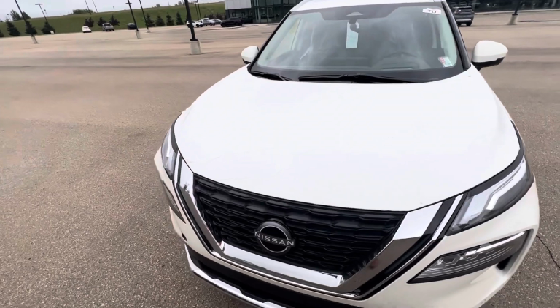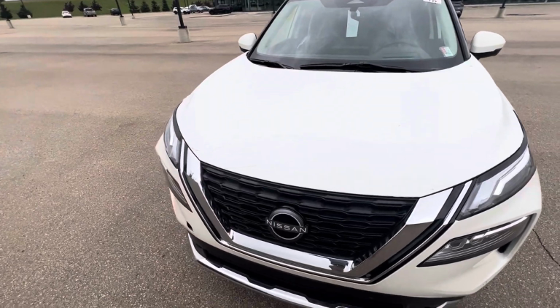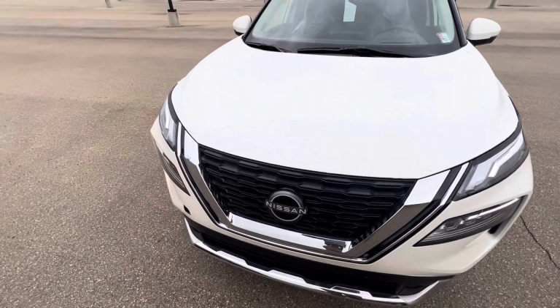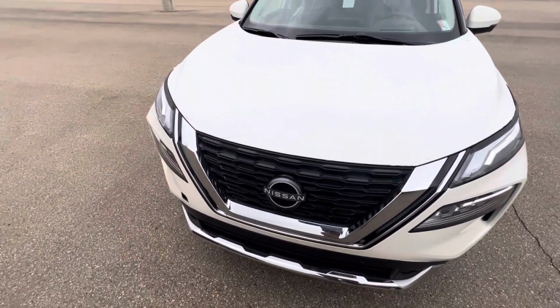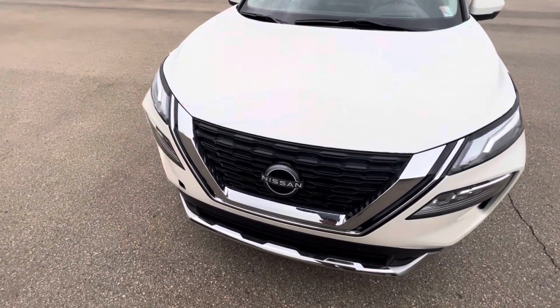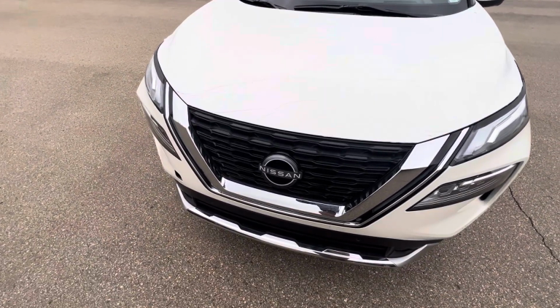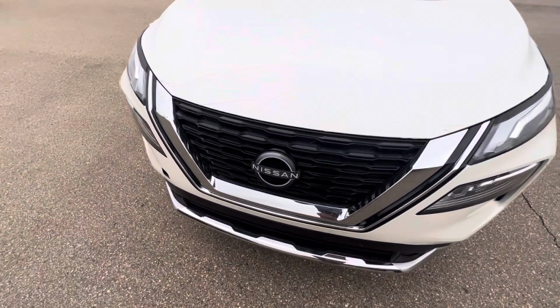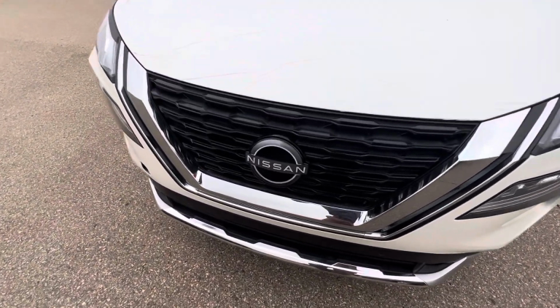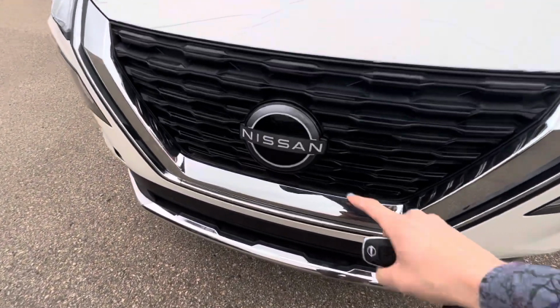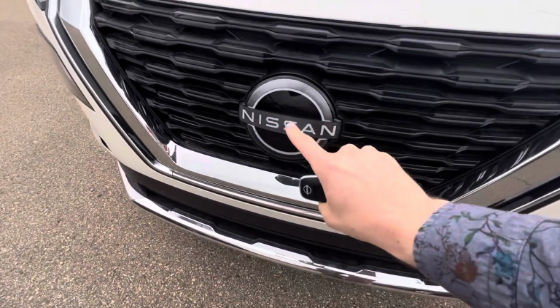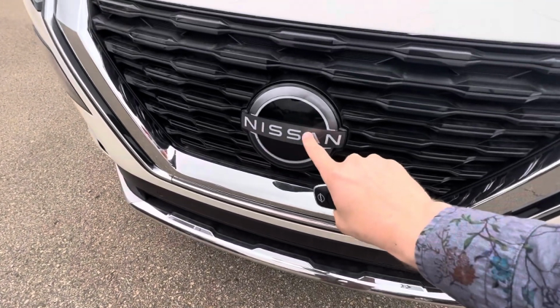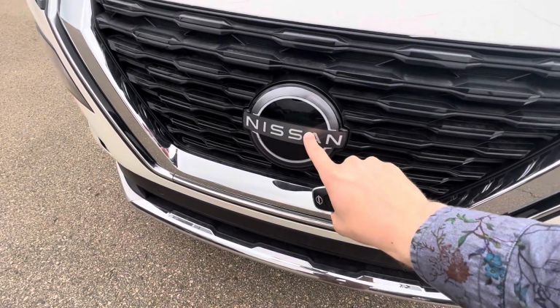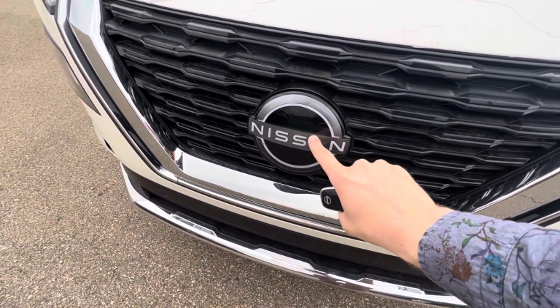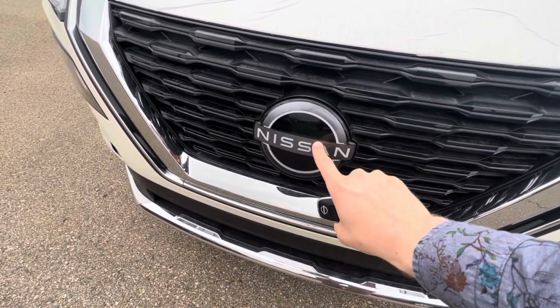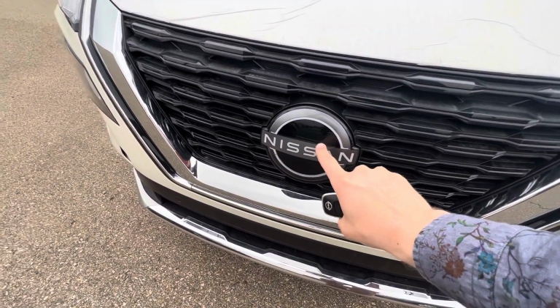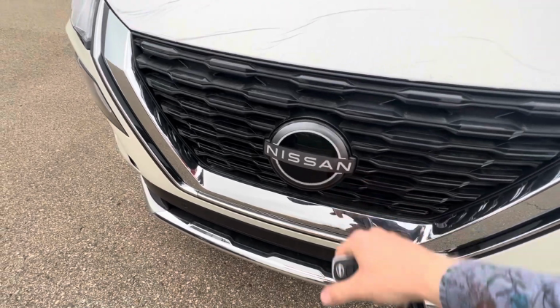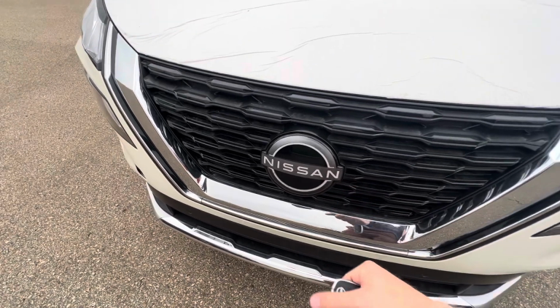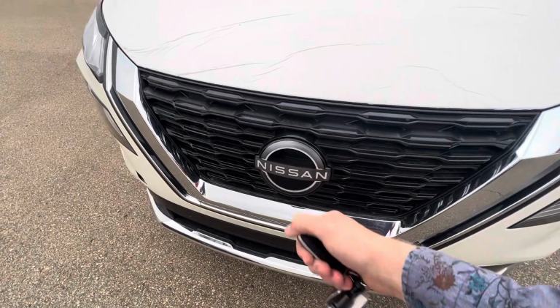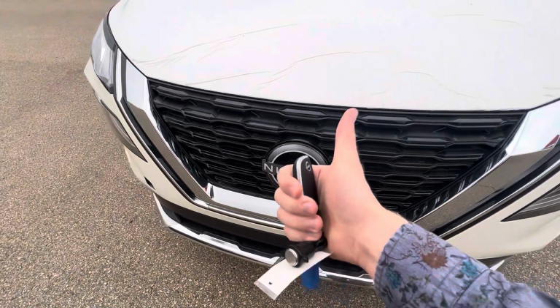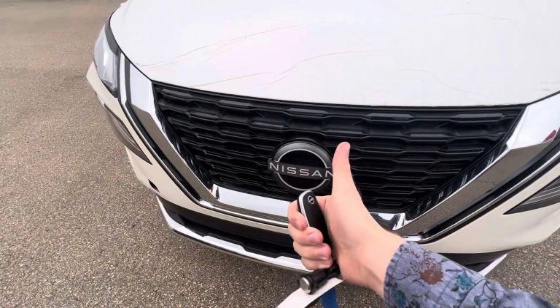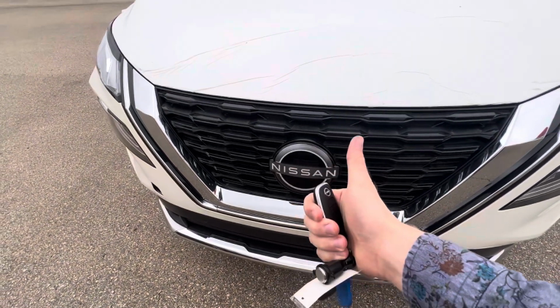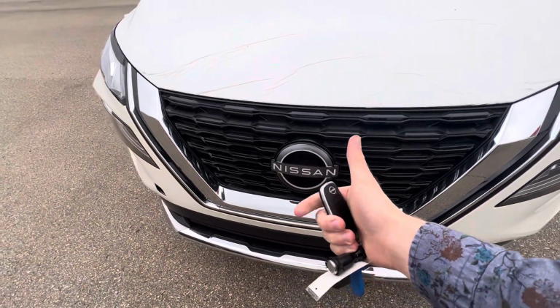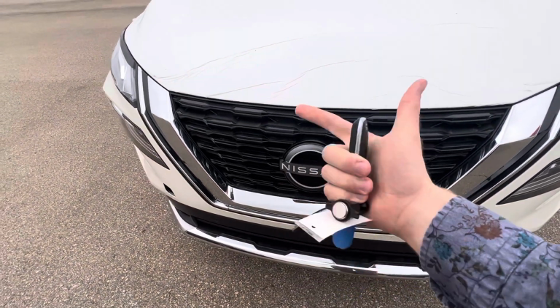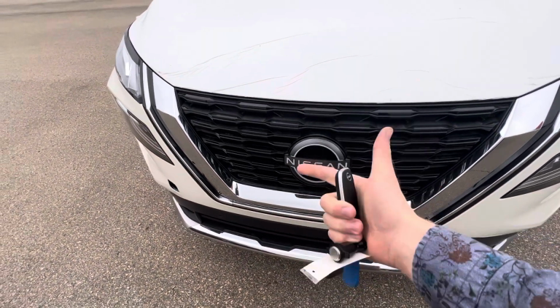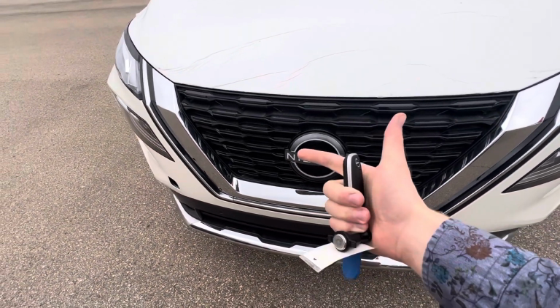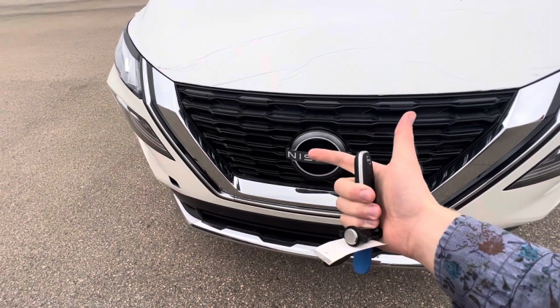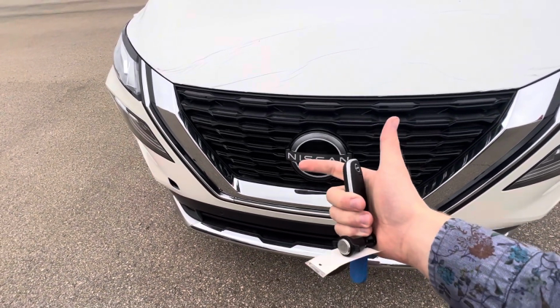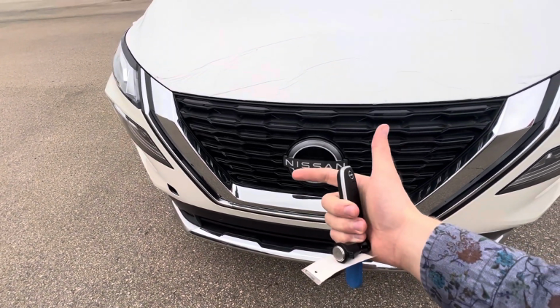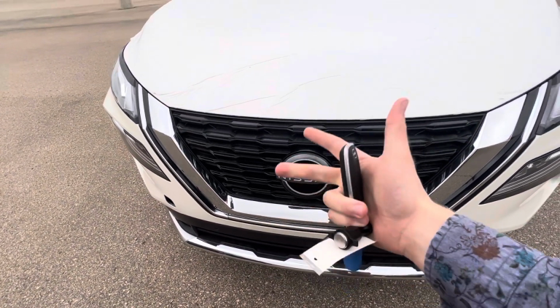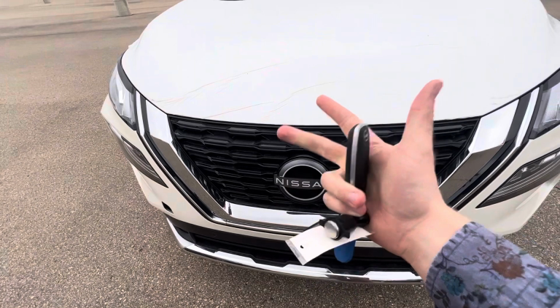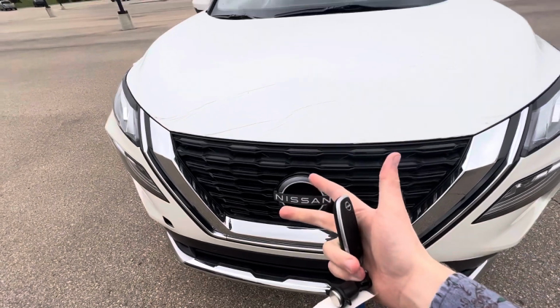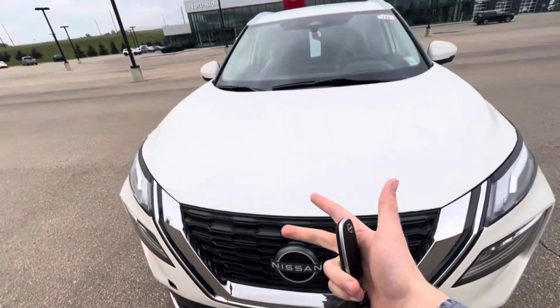I'm not sure how familiar you are with the Rogues, but I like to start here. Right behind this emblem is a little radar system, so you get front collision warning, pedestrian detection with emergency braking, and you also get adaptive cruise control.